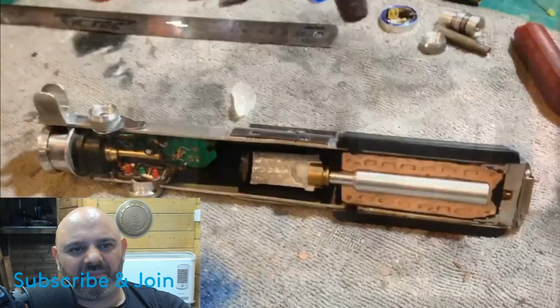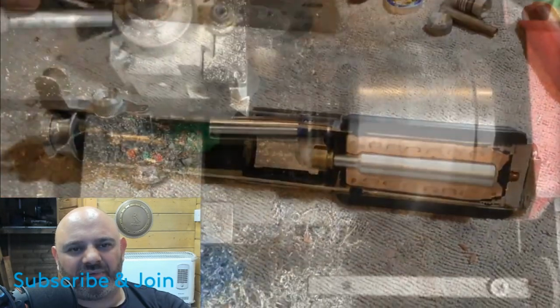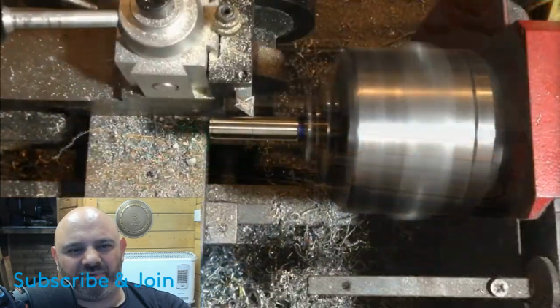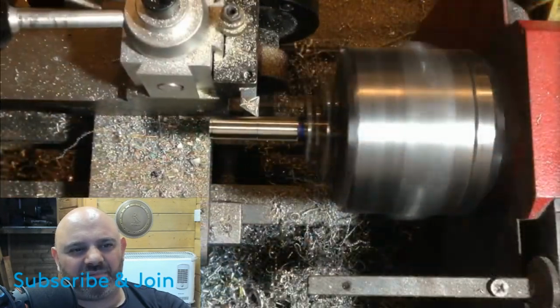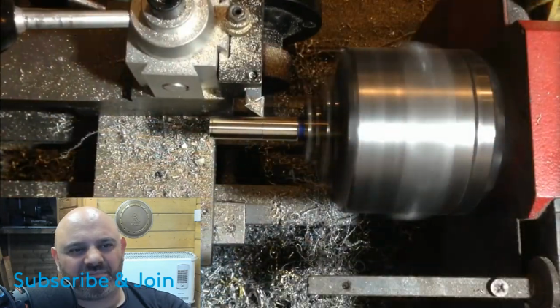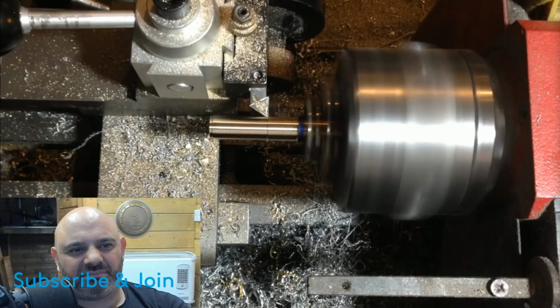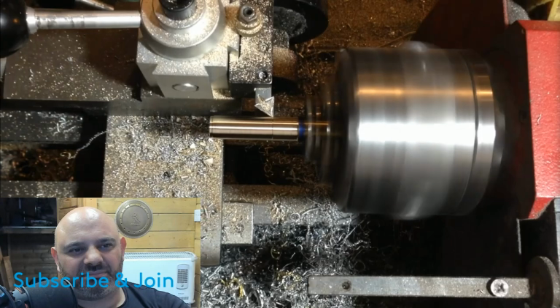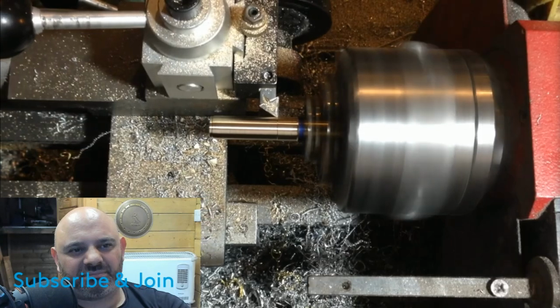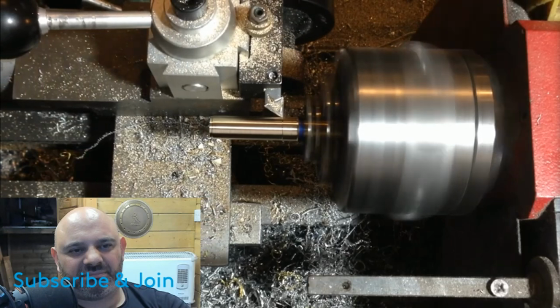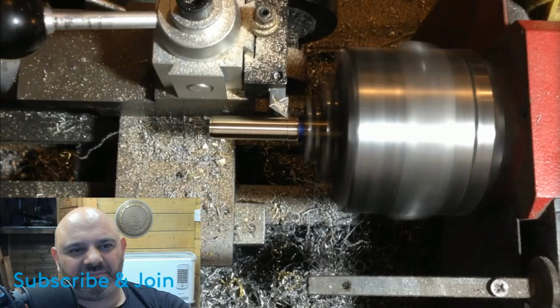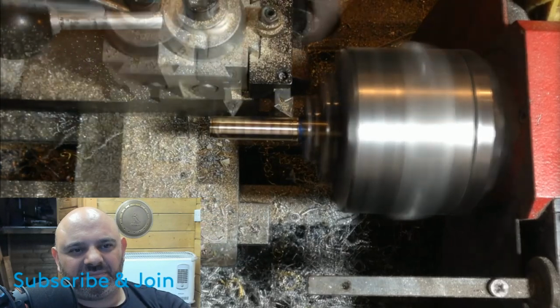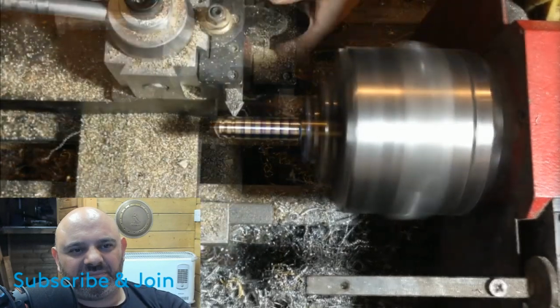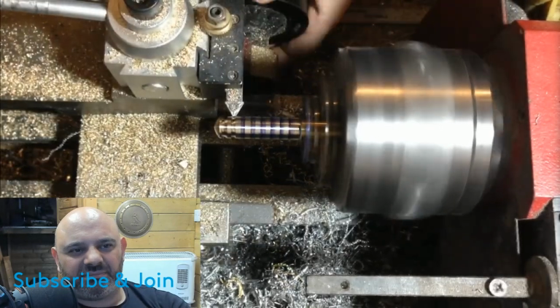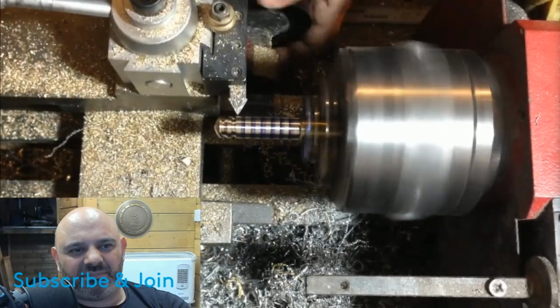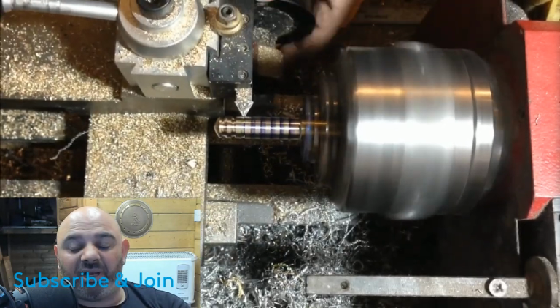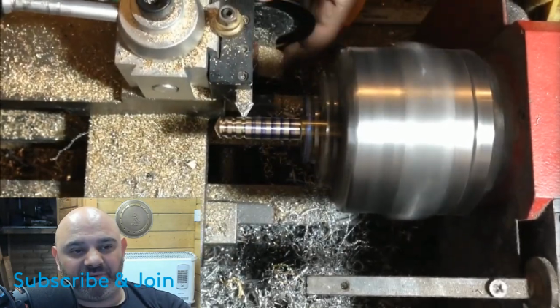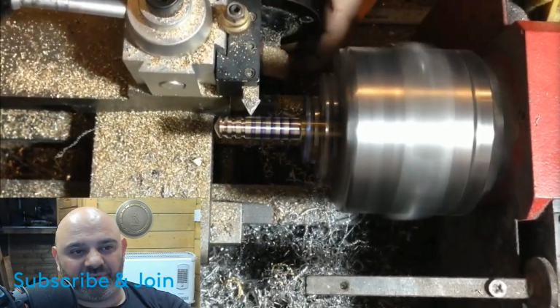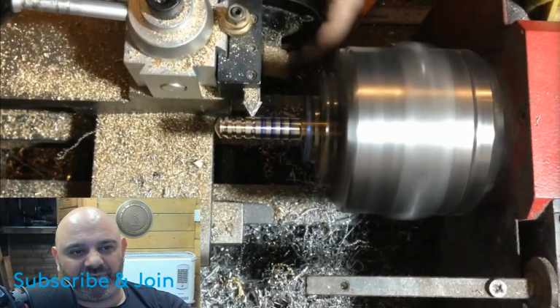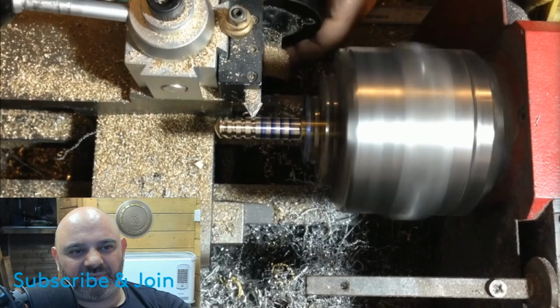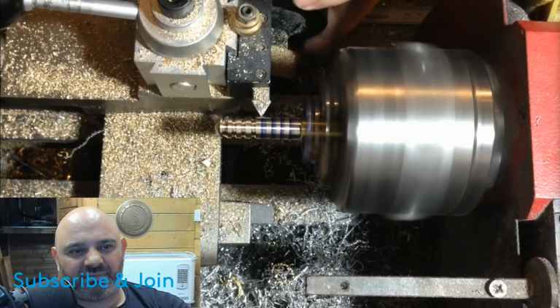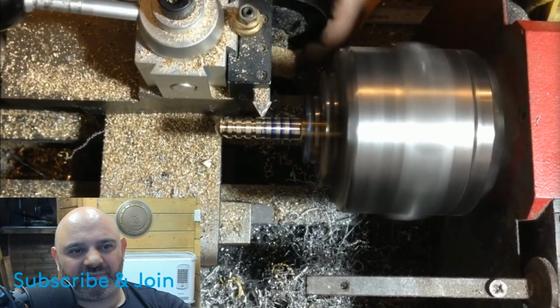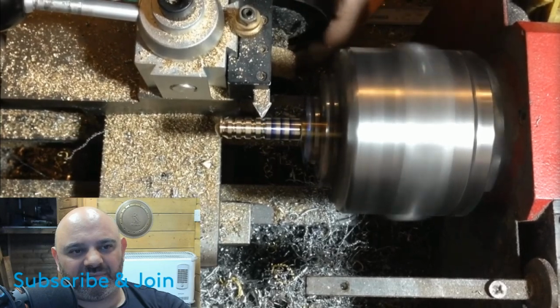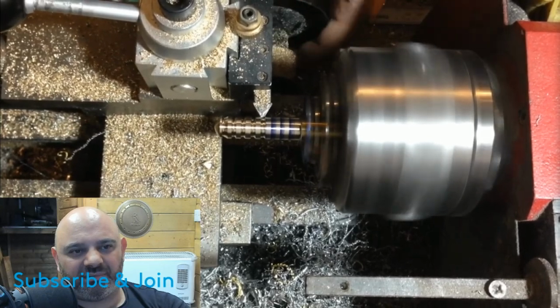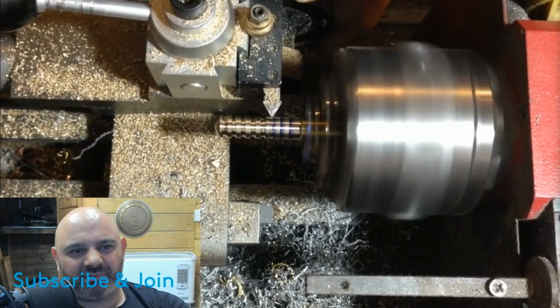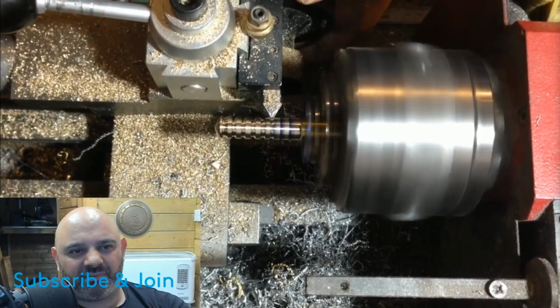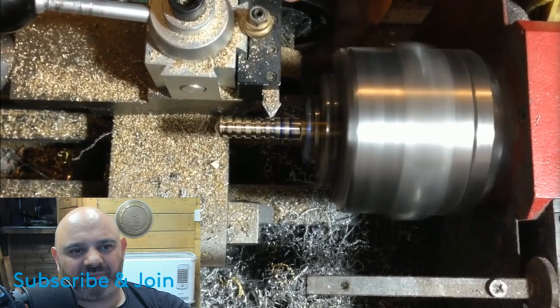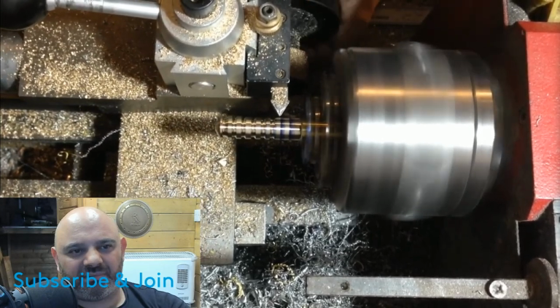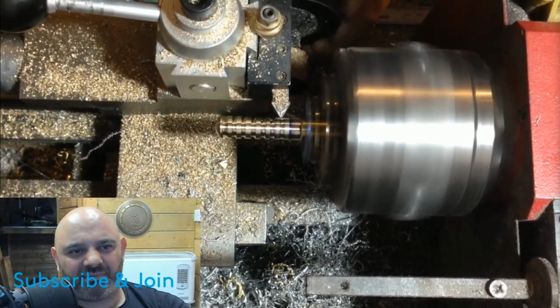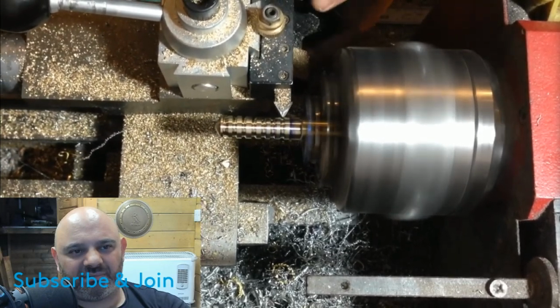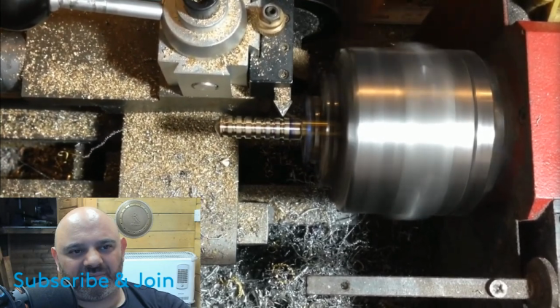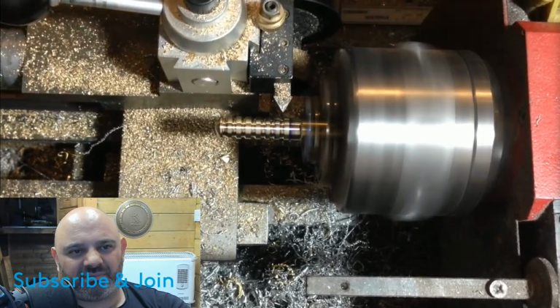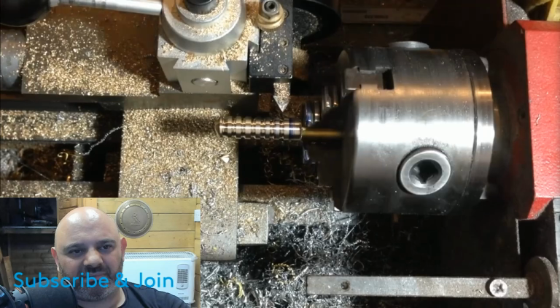That looks cool. I used to do molds. The next part to be done is some field energizers — these are being machined out of some 12 millimetre brass.